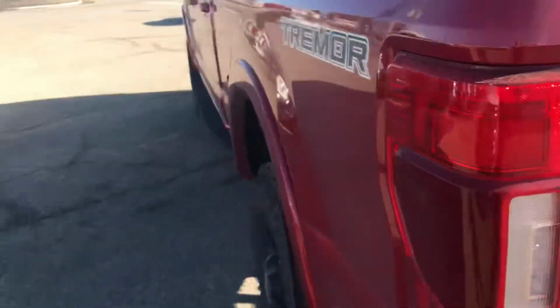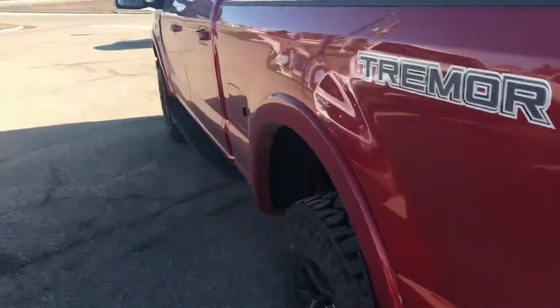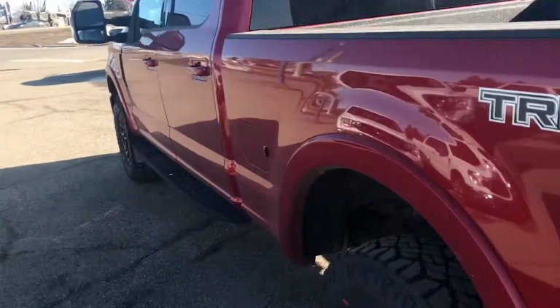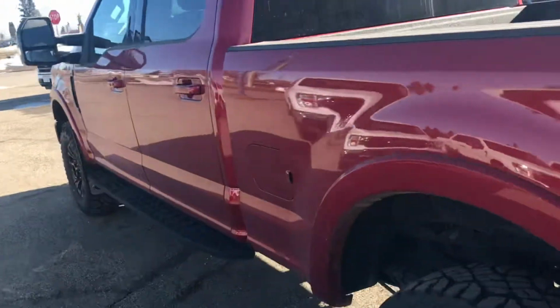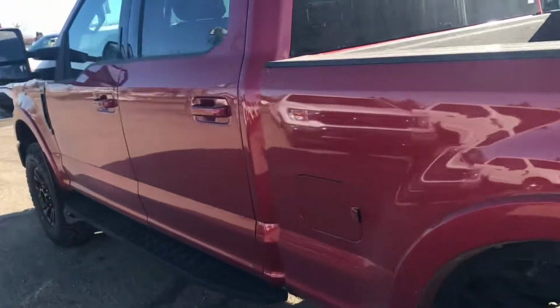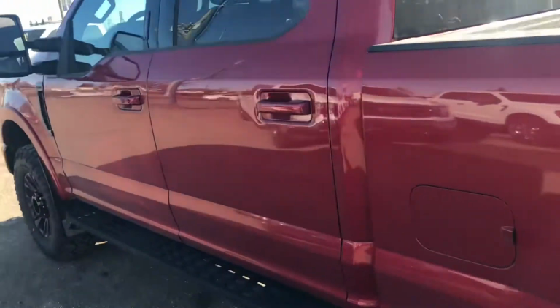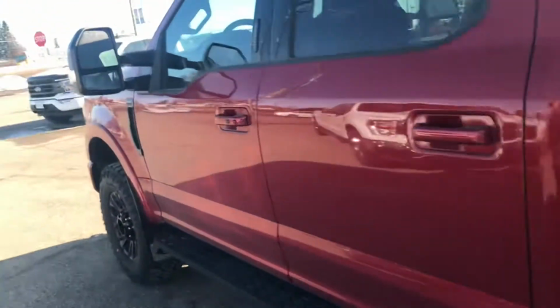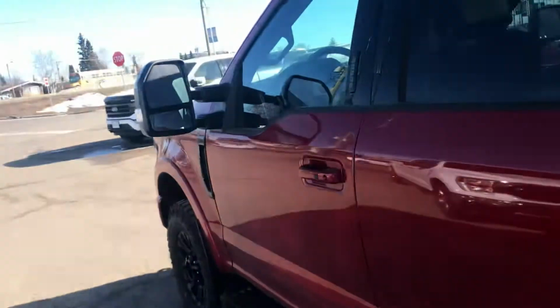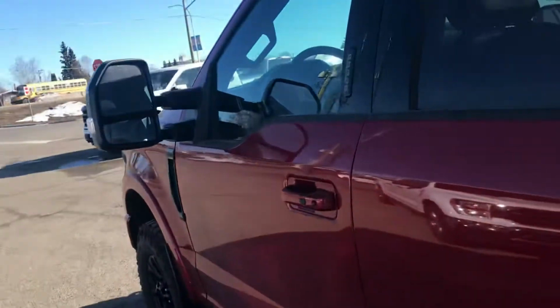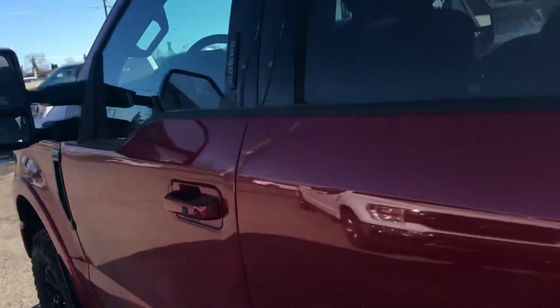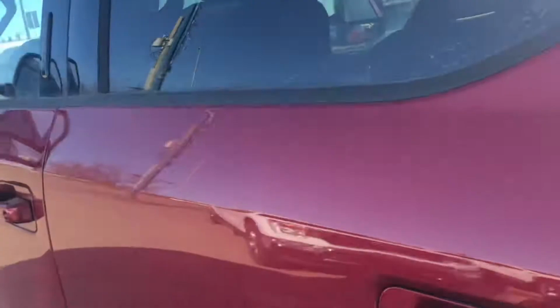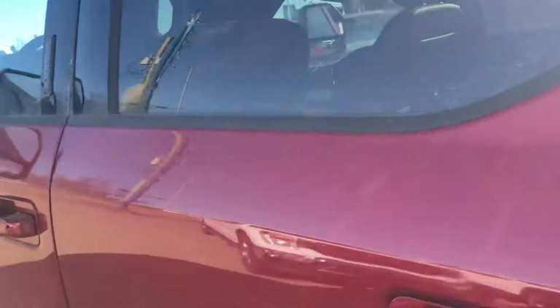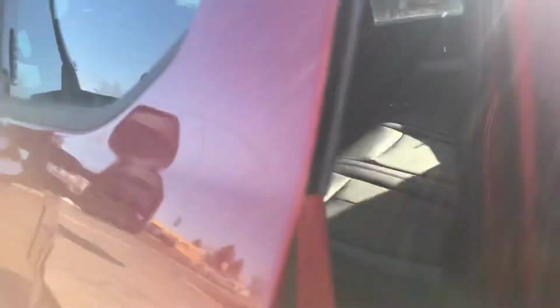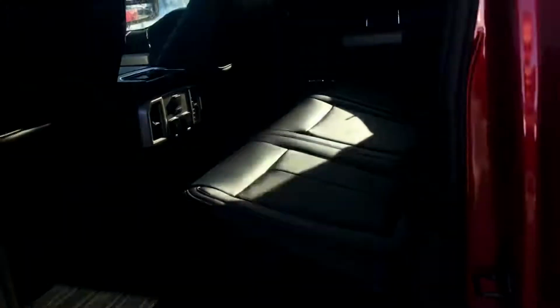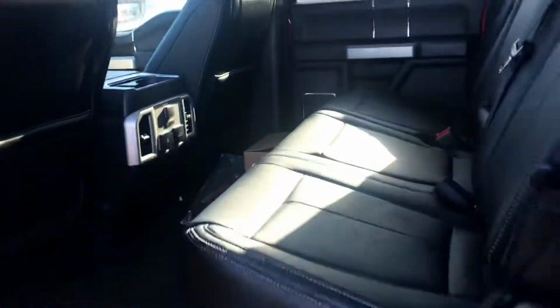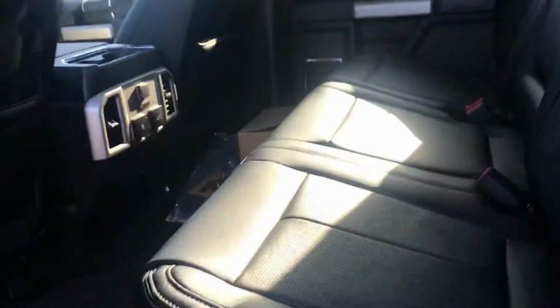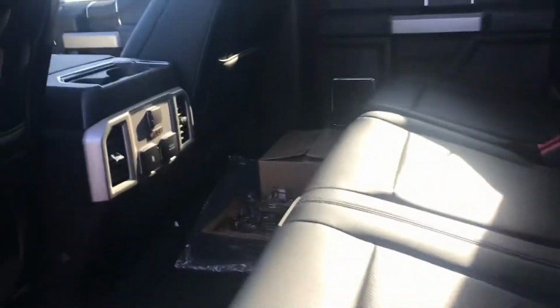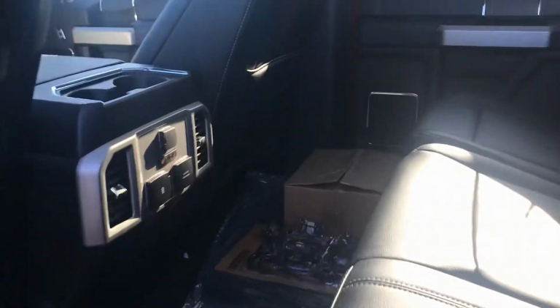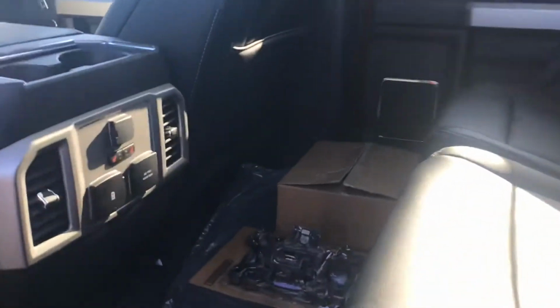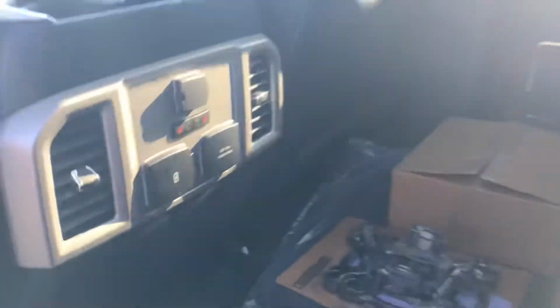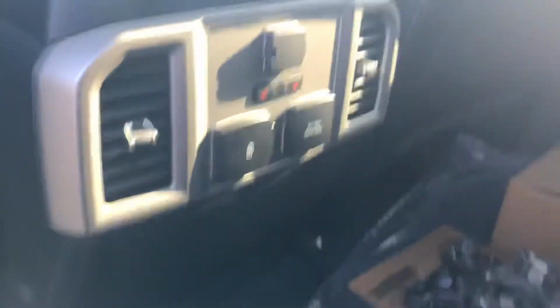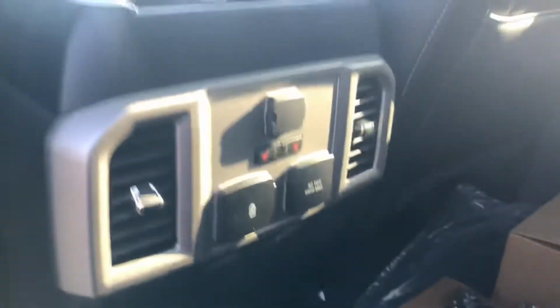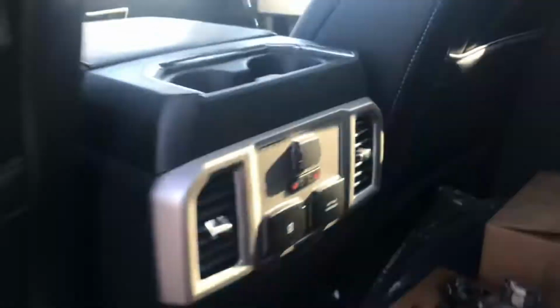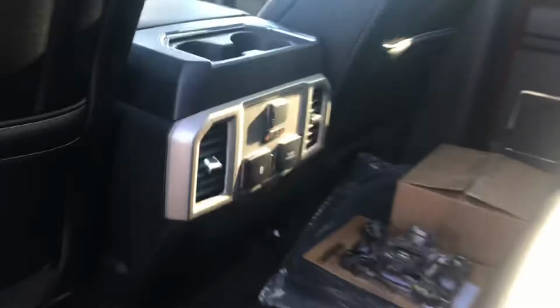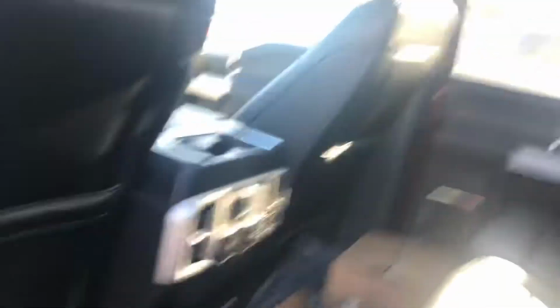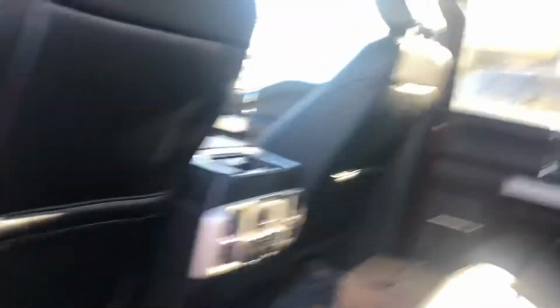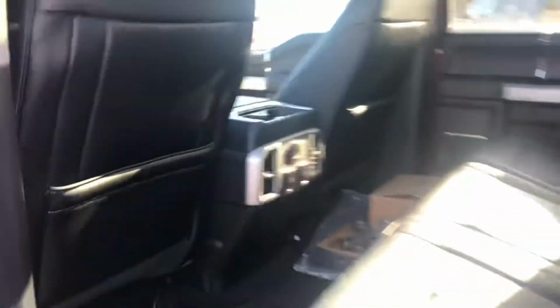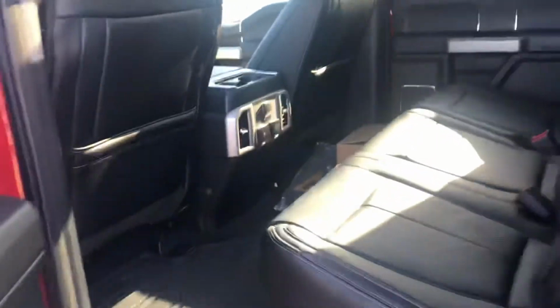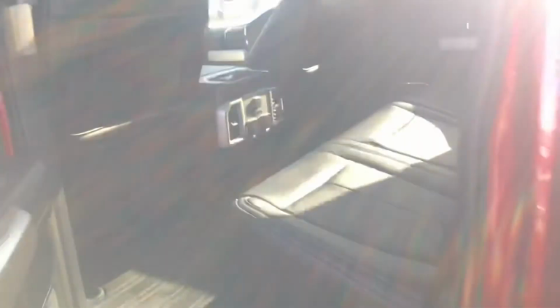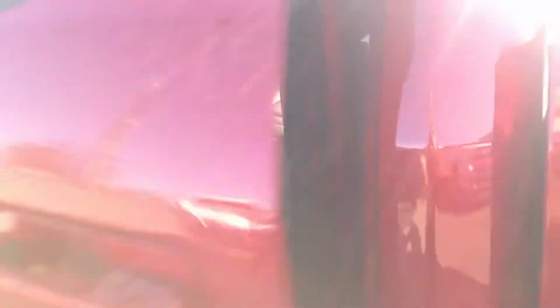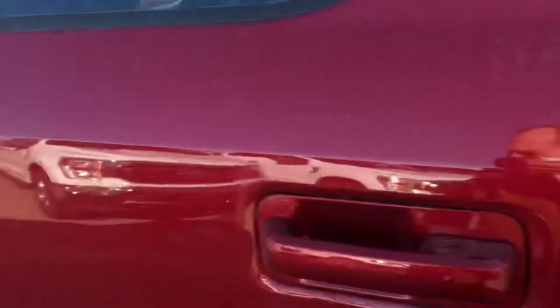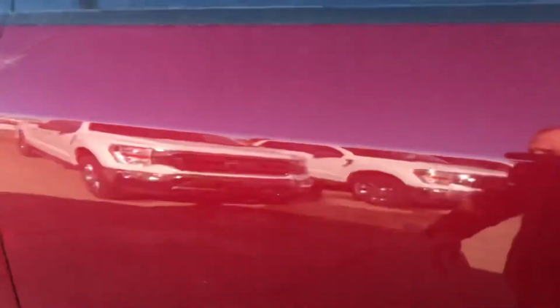Come on in, let's check out the inside of this truck. We got our tow mirrors on here, which are telescopic and extendable. Huge back seats, tons of room, heated back seats, lots of different power points — USB, USB-C, AC, DC.